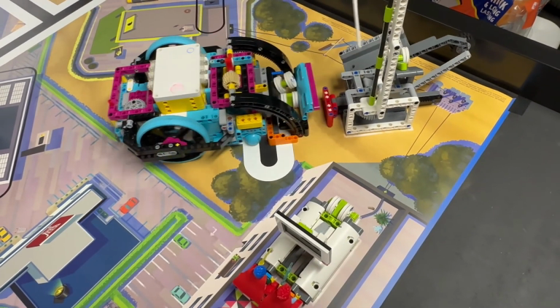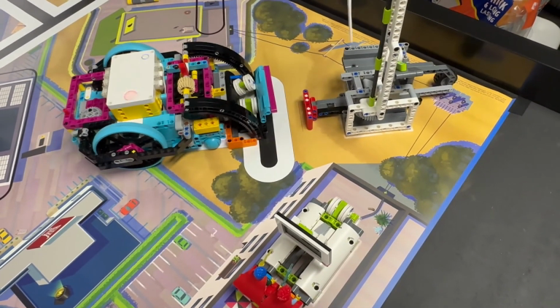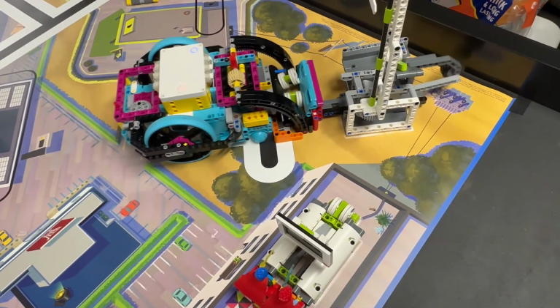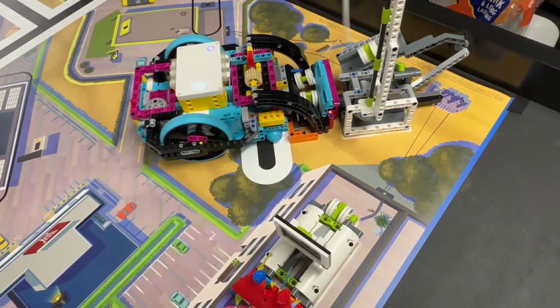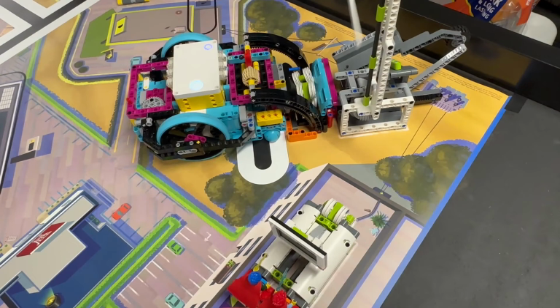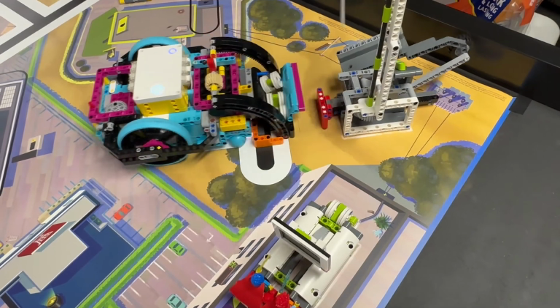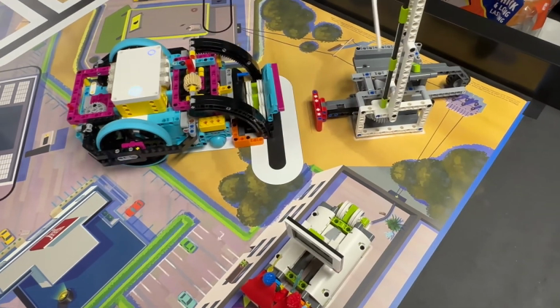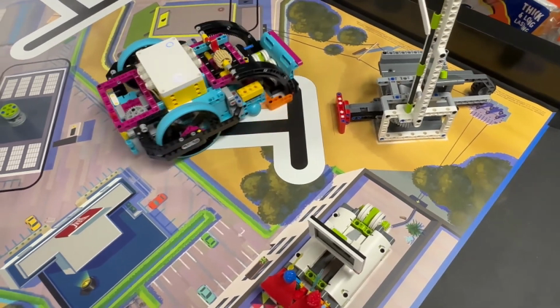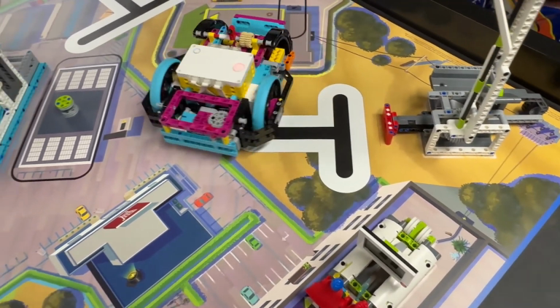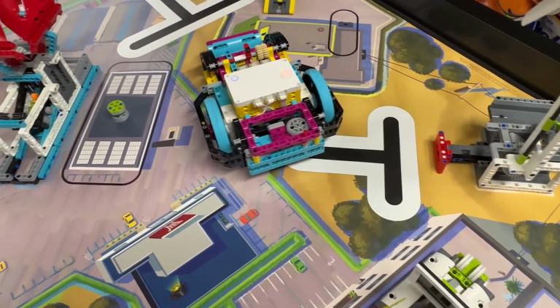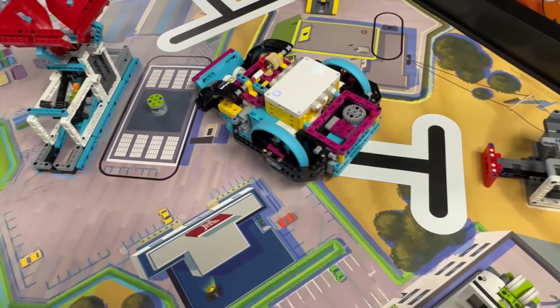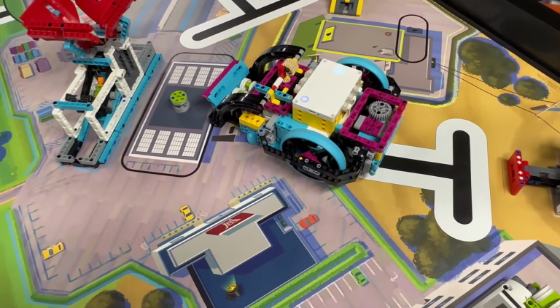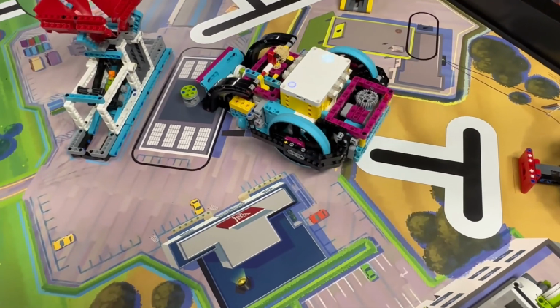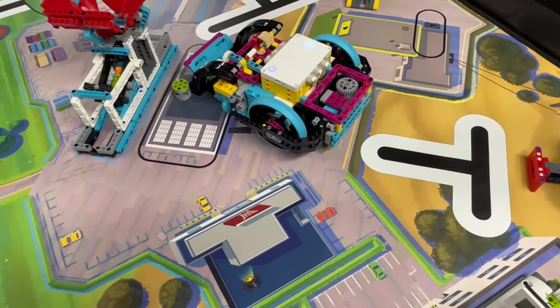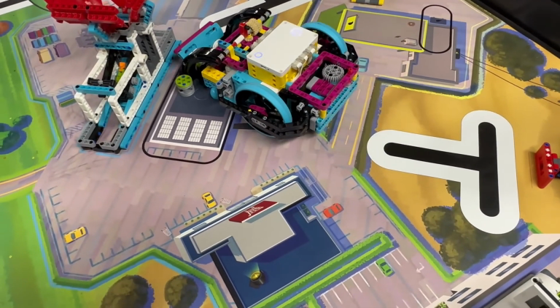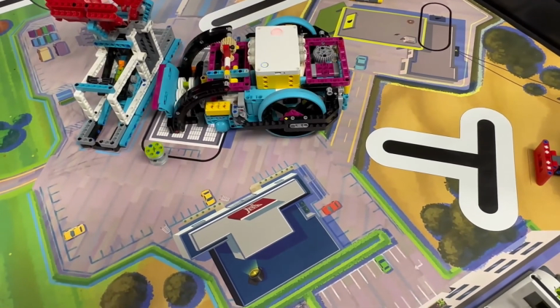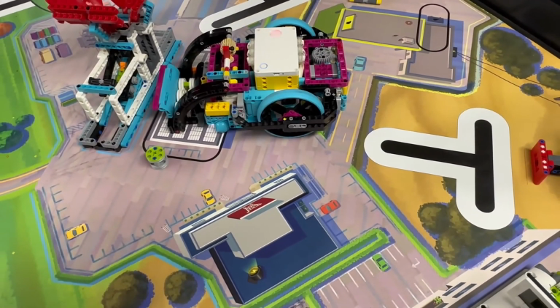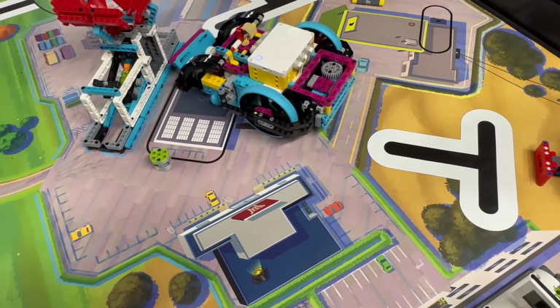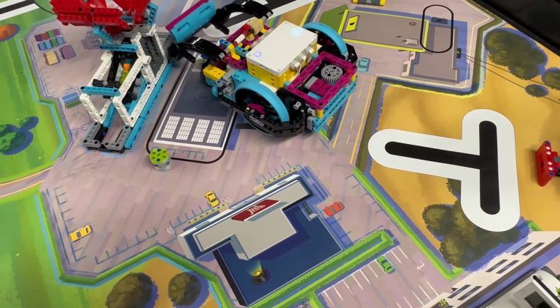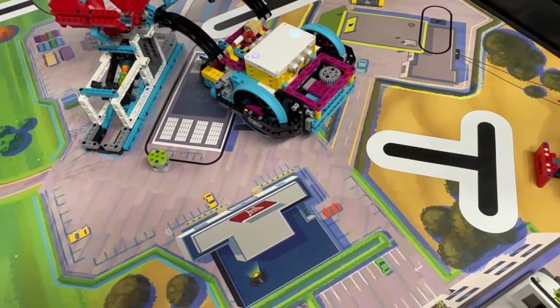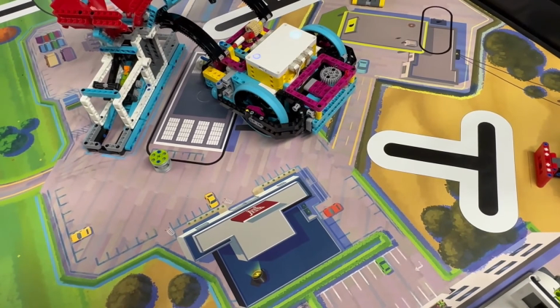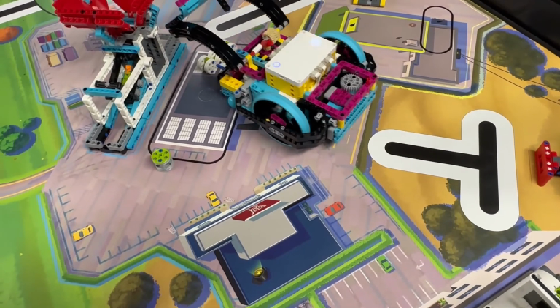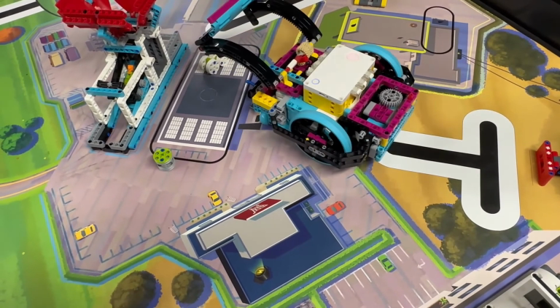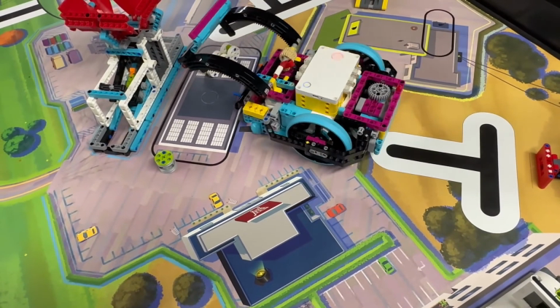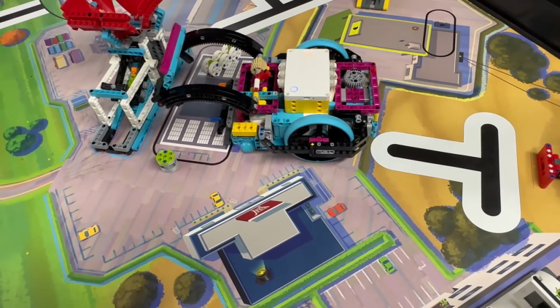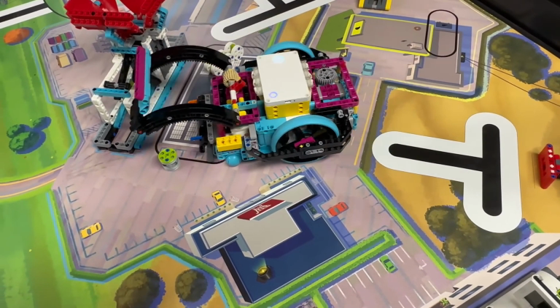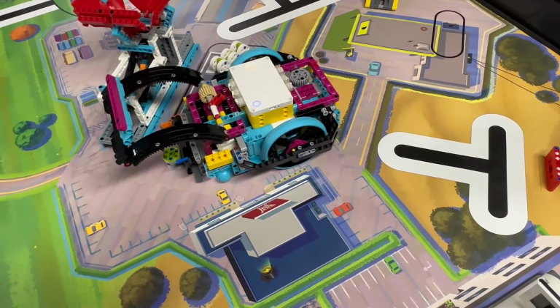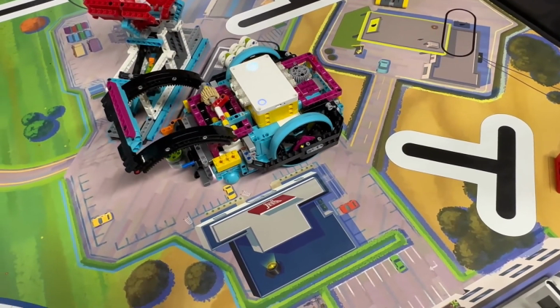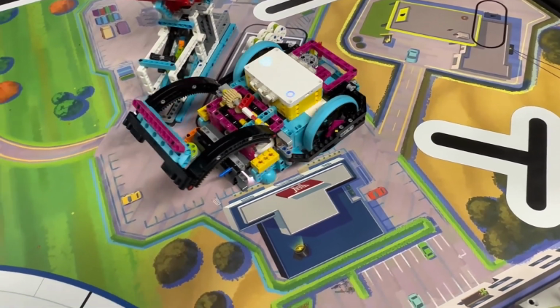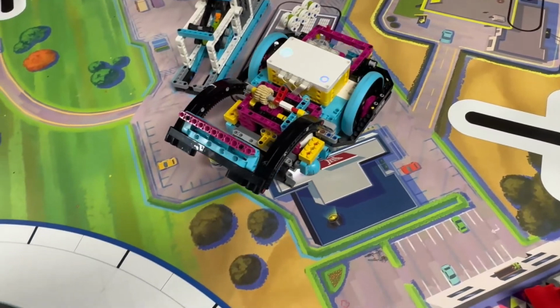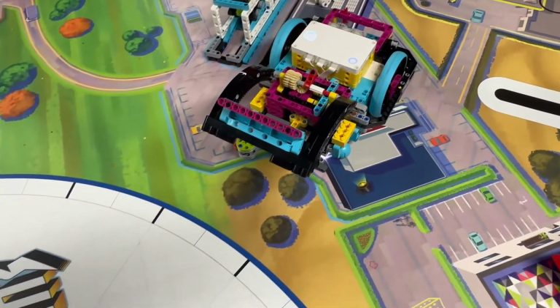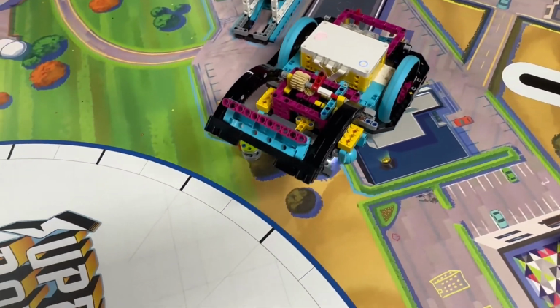Our robot then turns around, pushes the rechargeable battery out of the way a little bit, and then positions the box with the energy units in the rechargeable battery area. The robot then lifts the front attachment and pulls back, leaving the energy units in the target area.